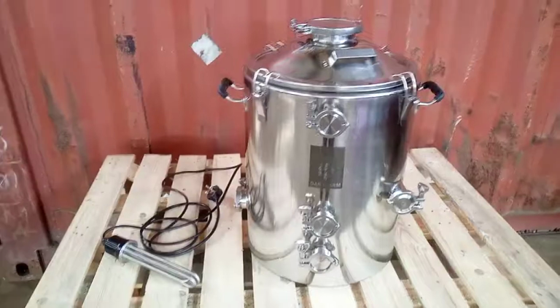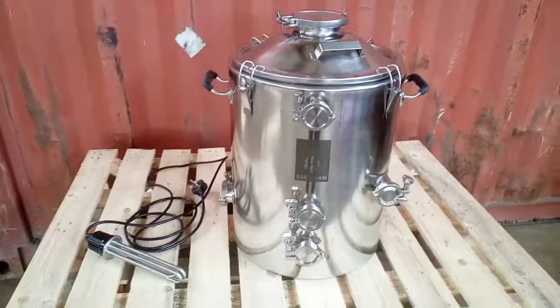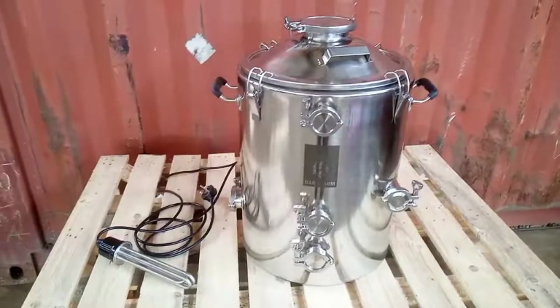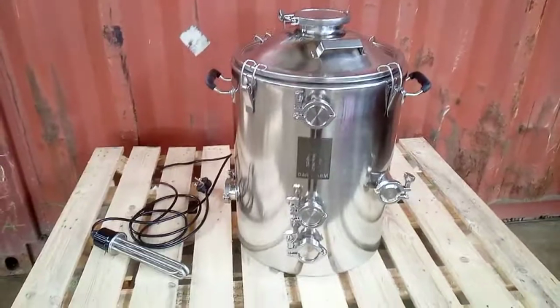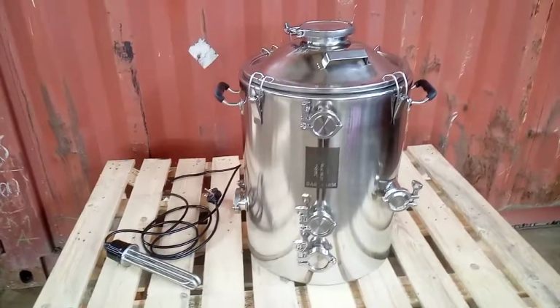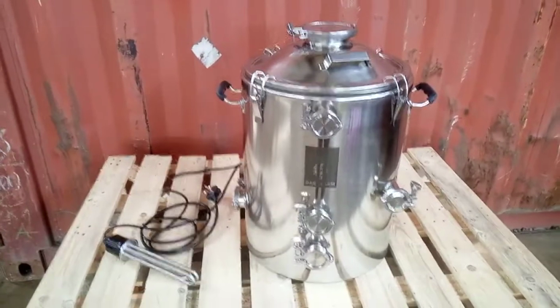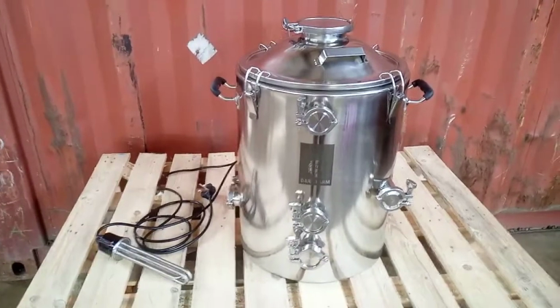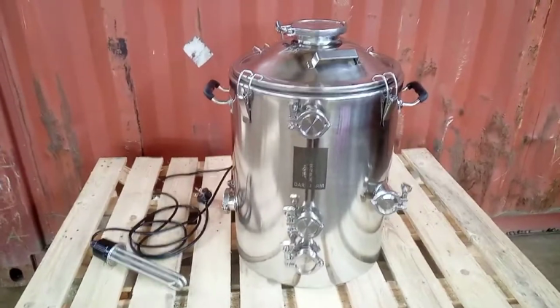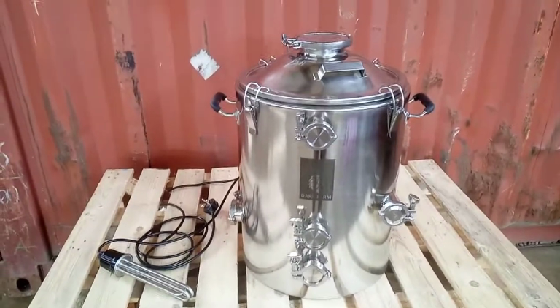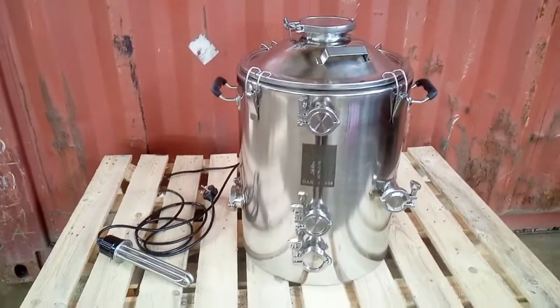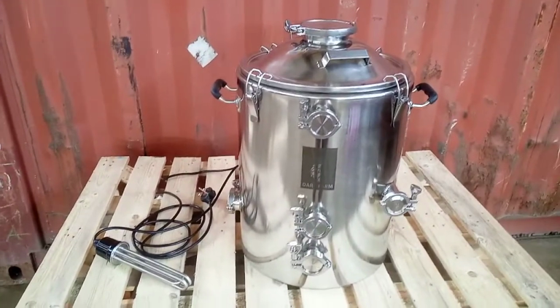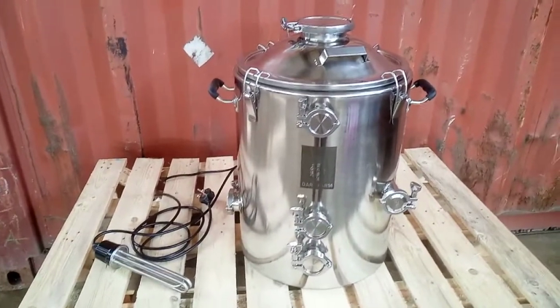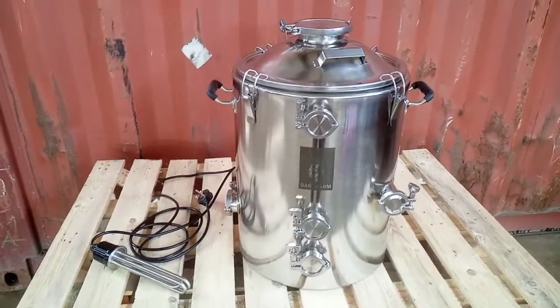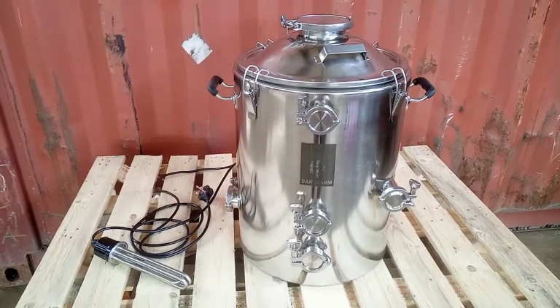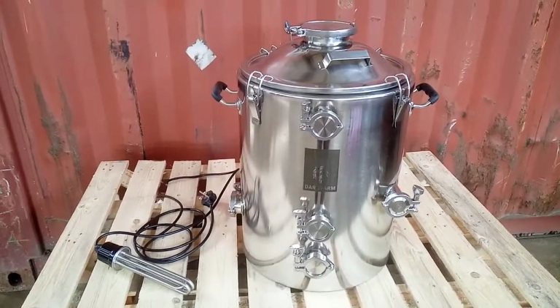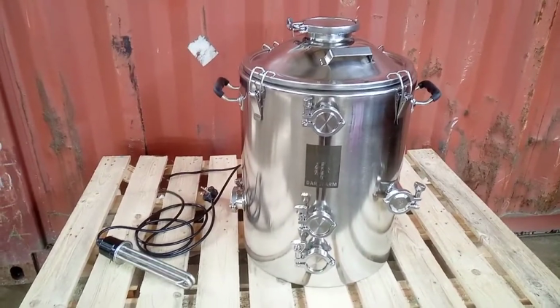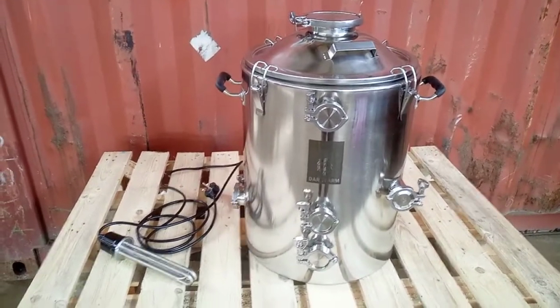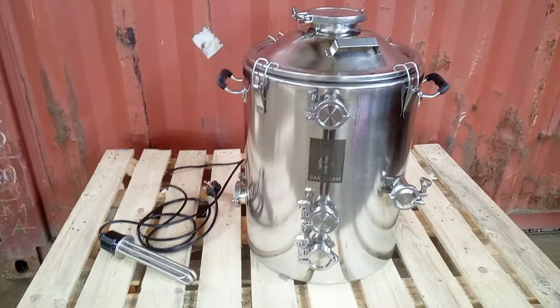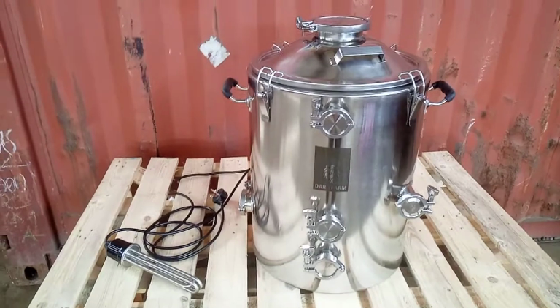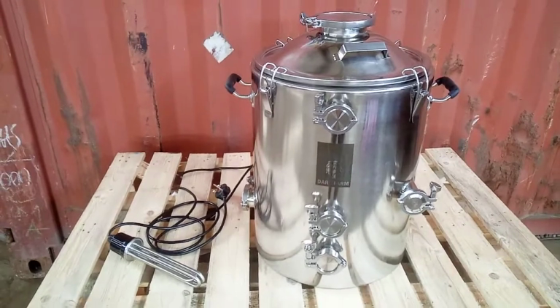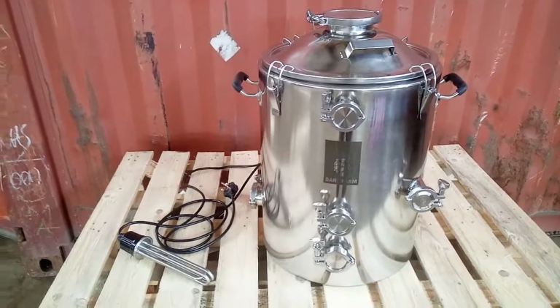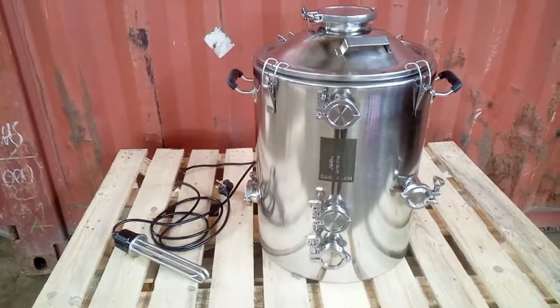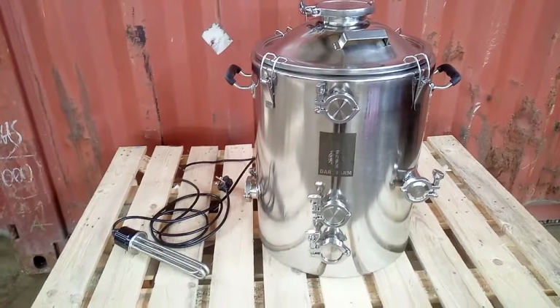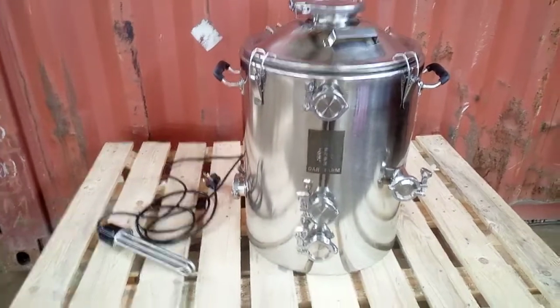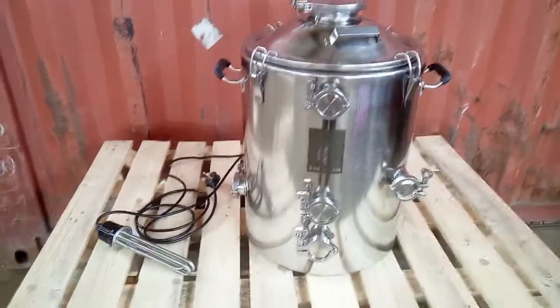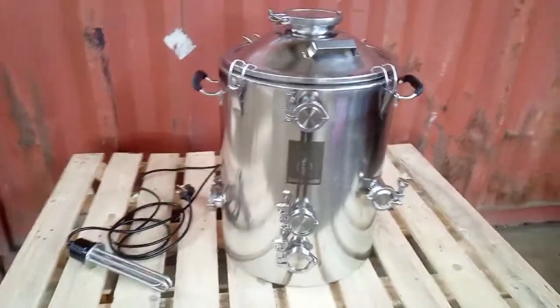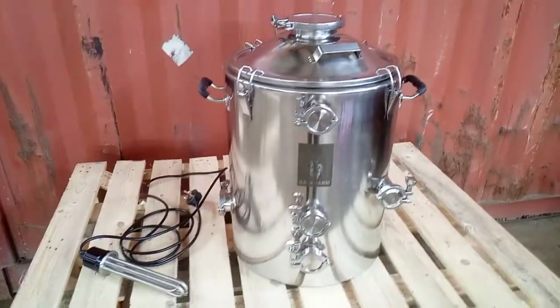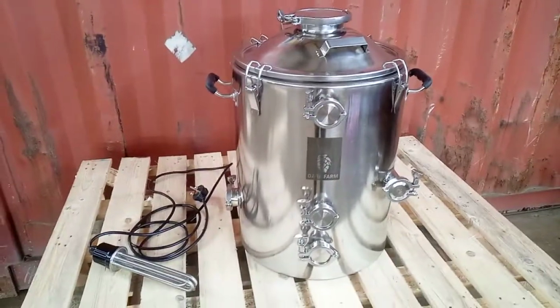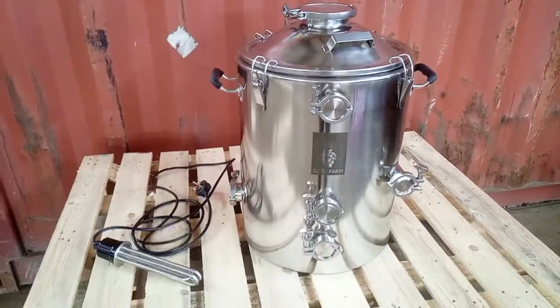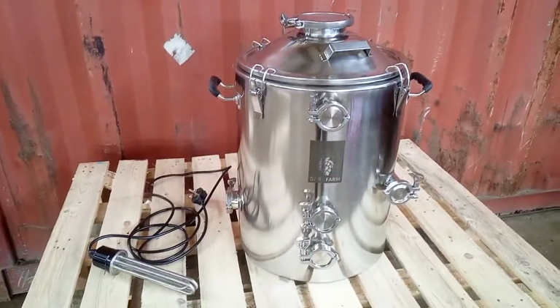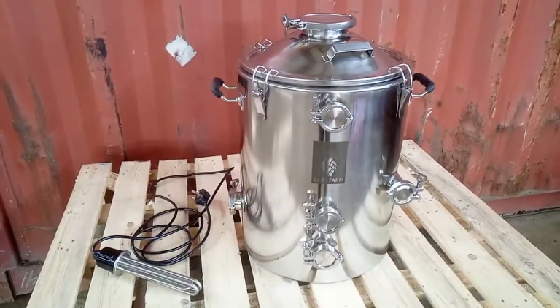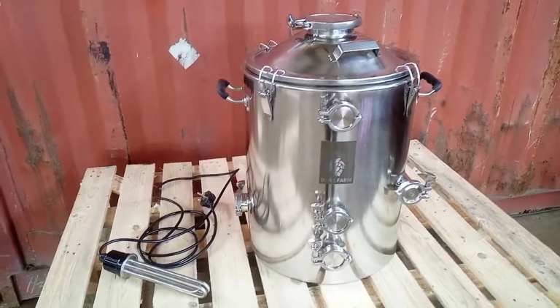Hi, it's Gareth from Dart Farm, just going over our new brew tank and giving a quick show of what elements come in the starter pack.